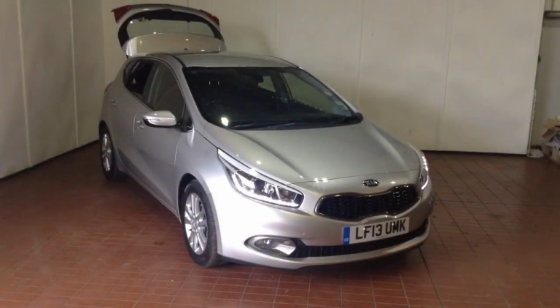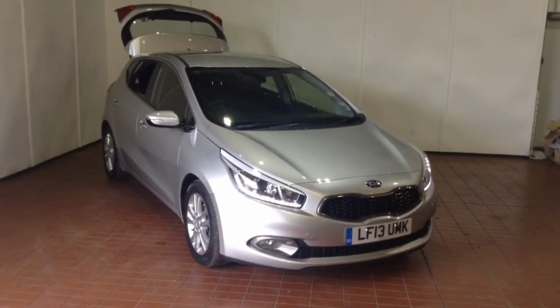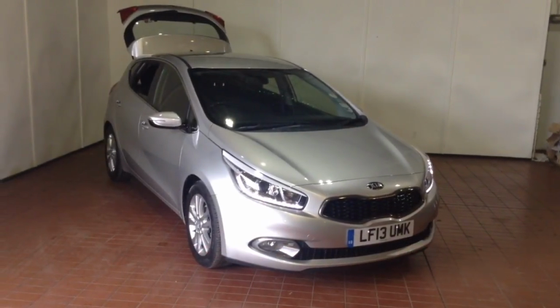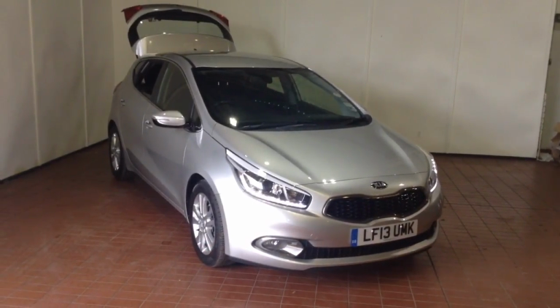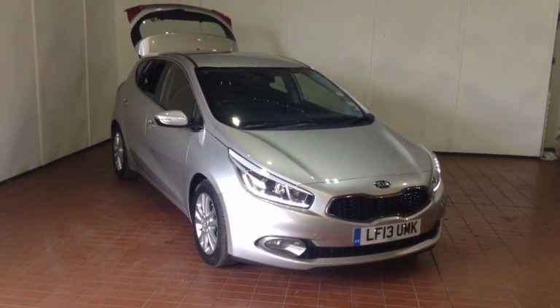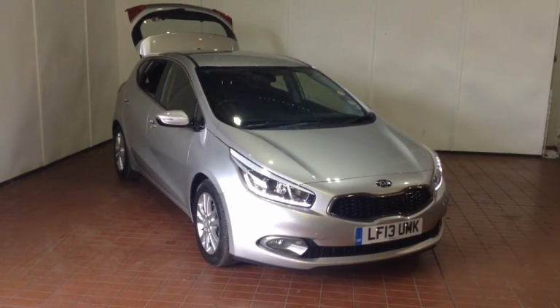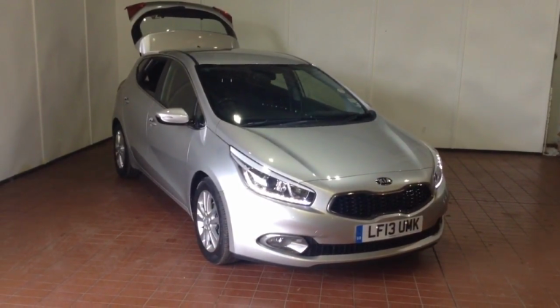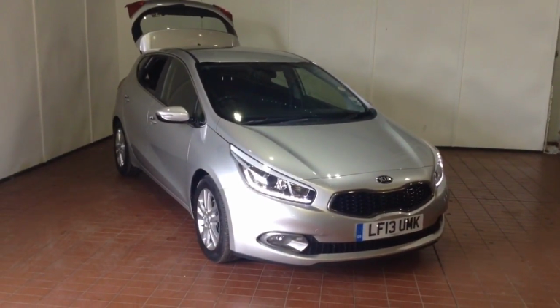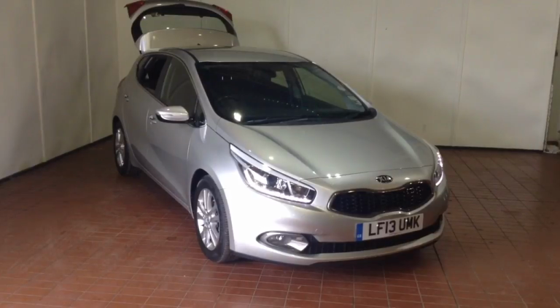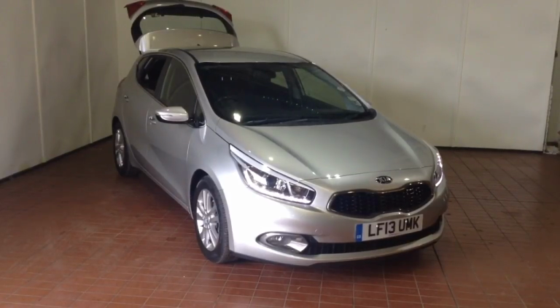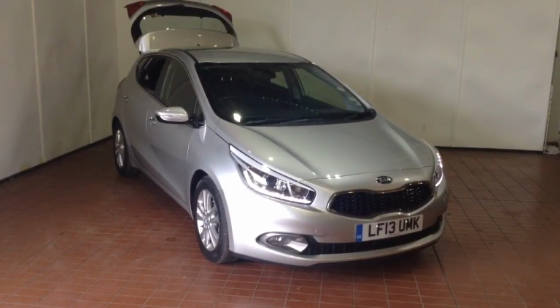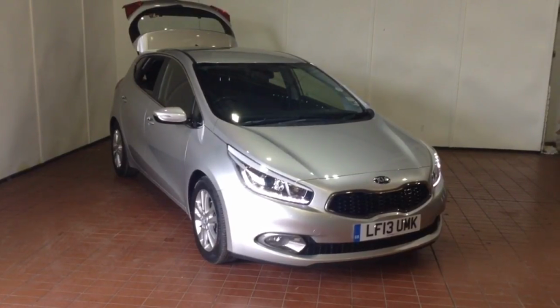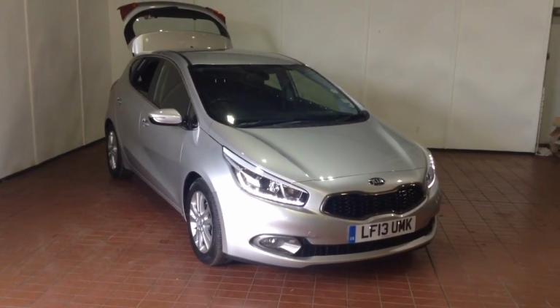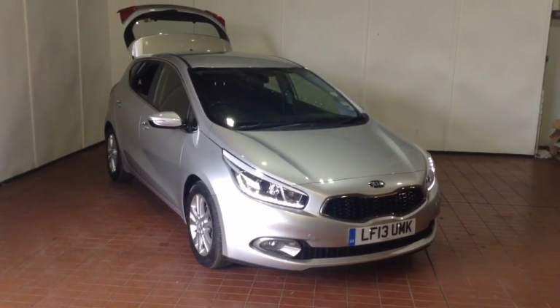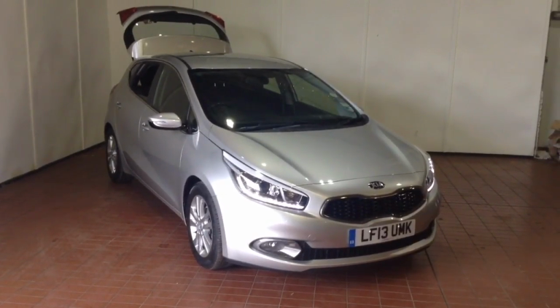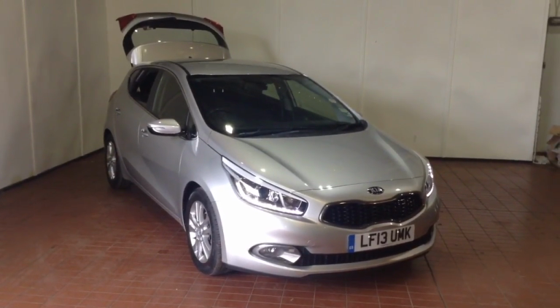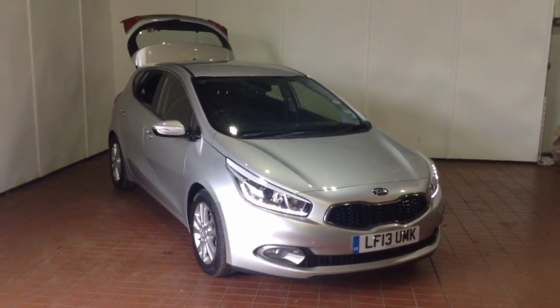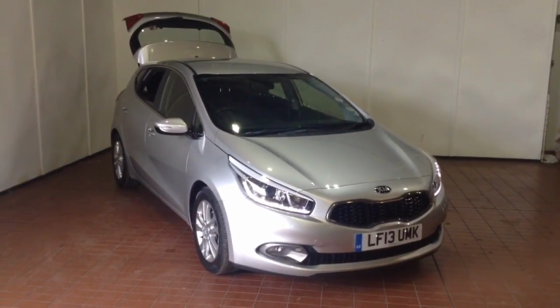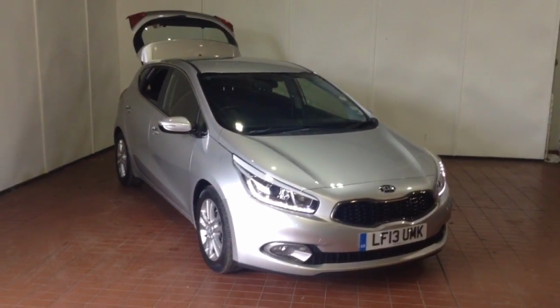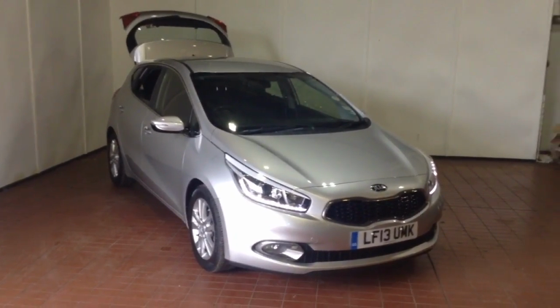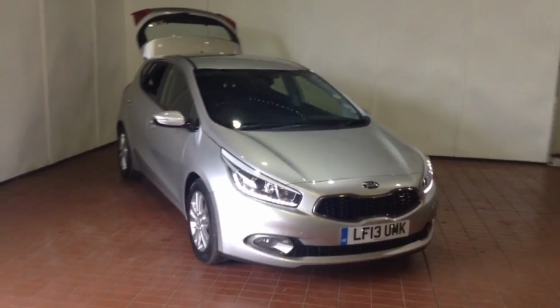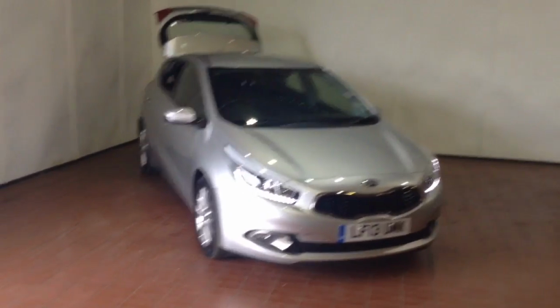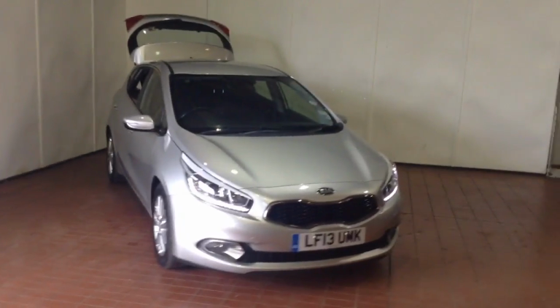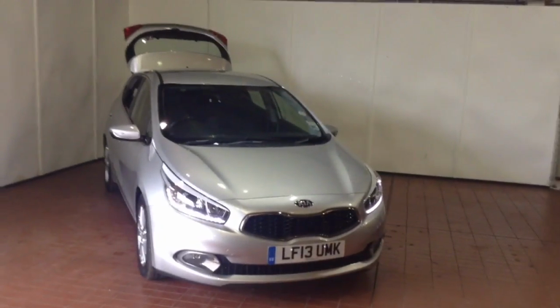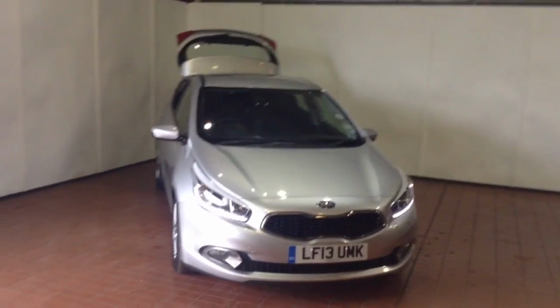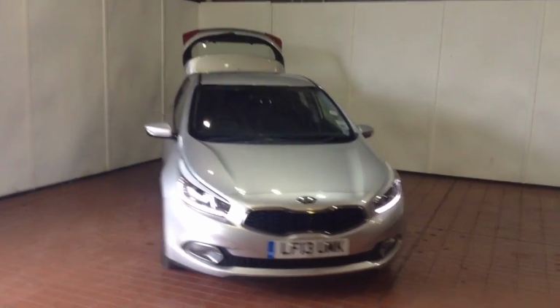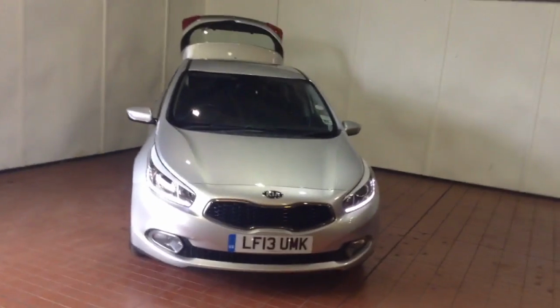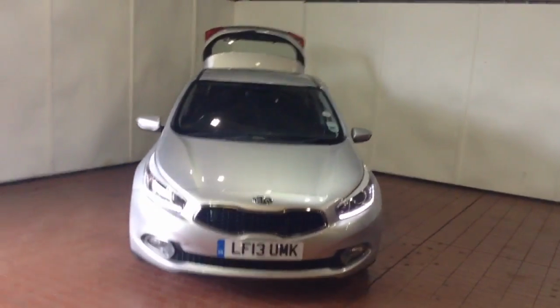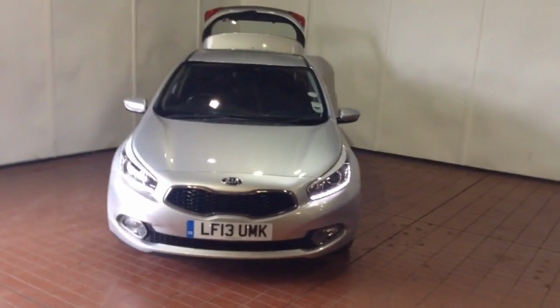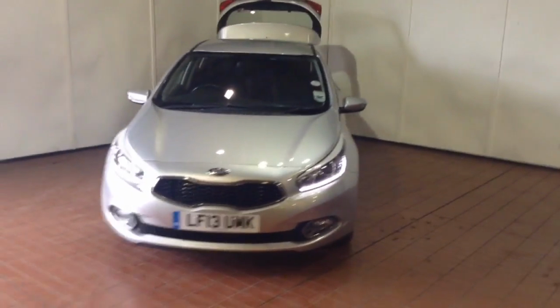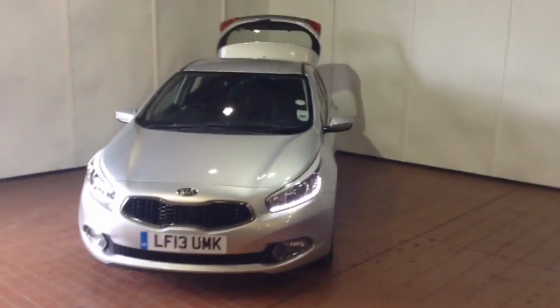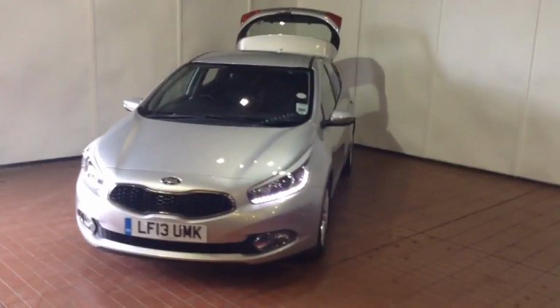Welcome to Wessex Garages in Newport. Today we have for you the Kia Ceed 1.6L GDI Eco Dynamics 5 door. This vehicle is in silver and it's a petrol manual. This vehicle was first registered in 2013 and has two previous owners.